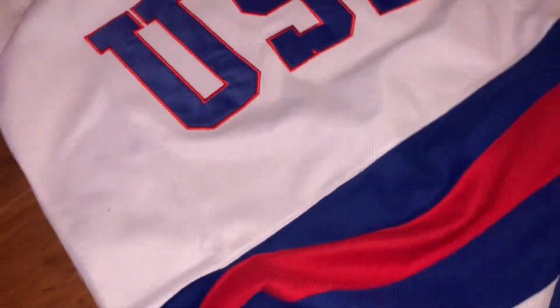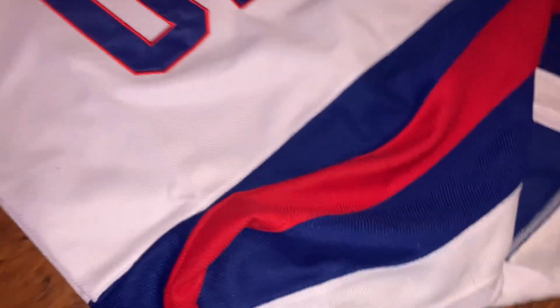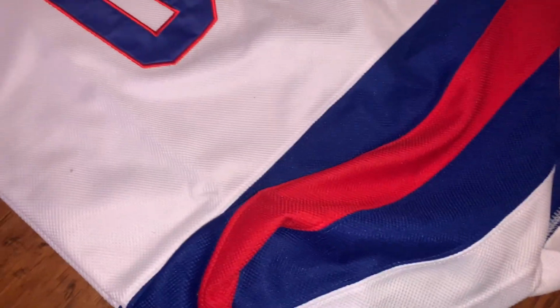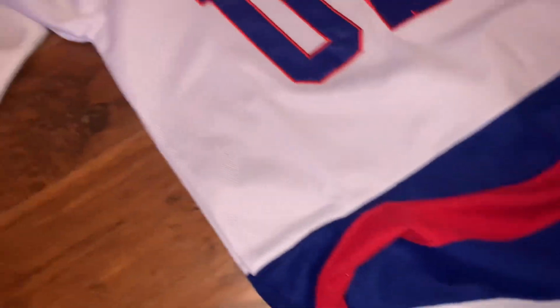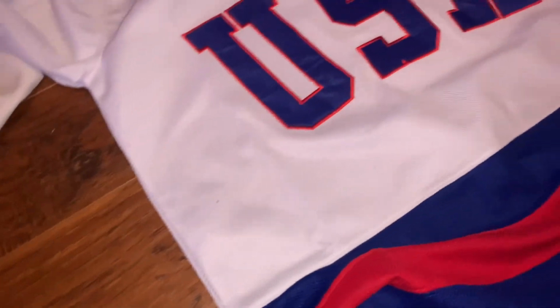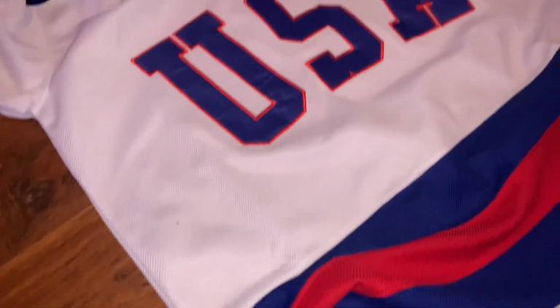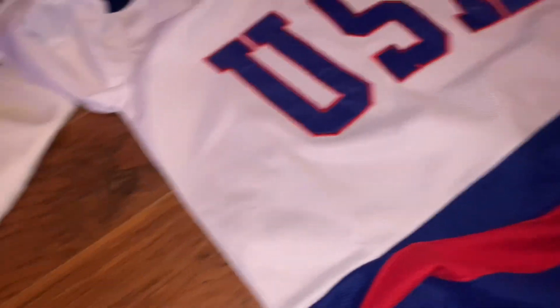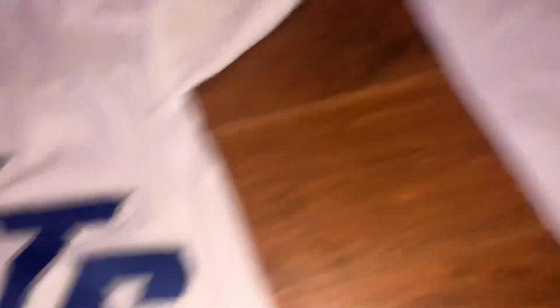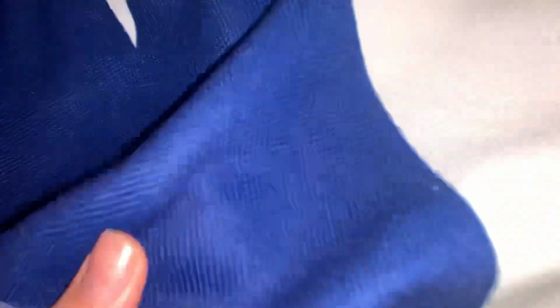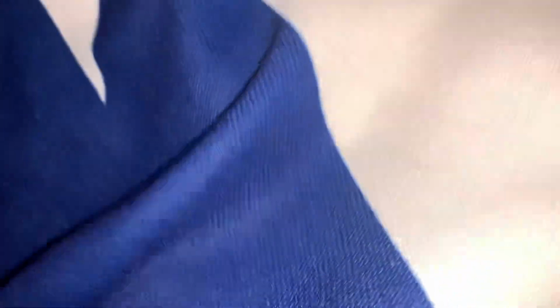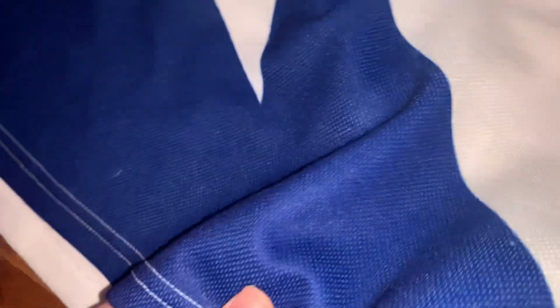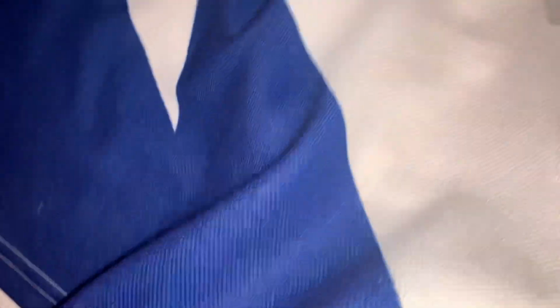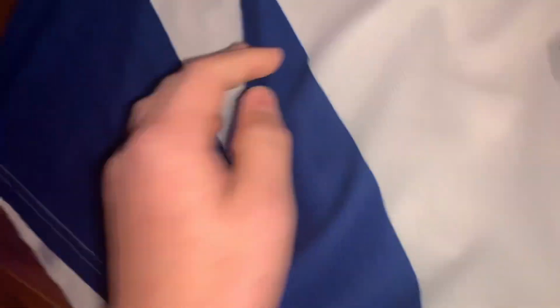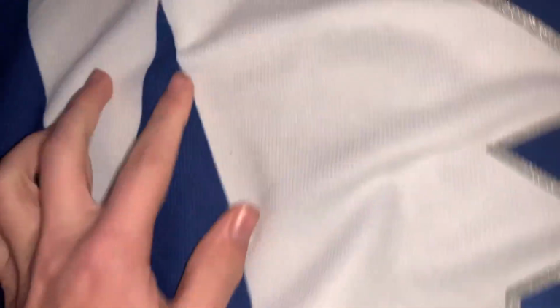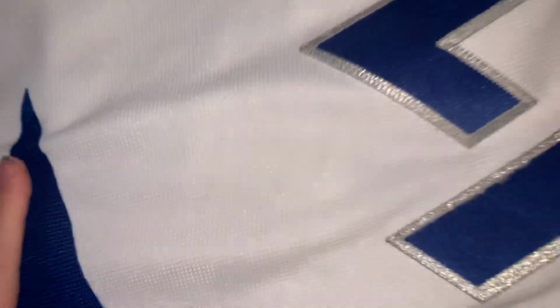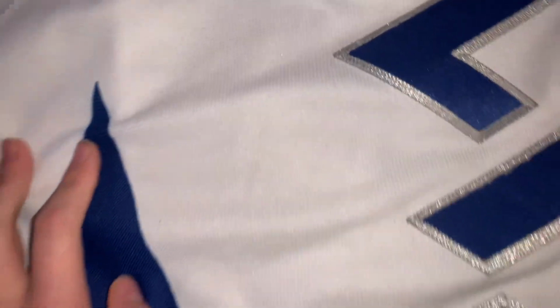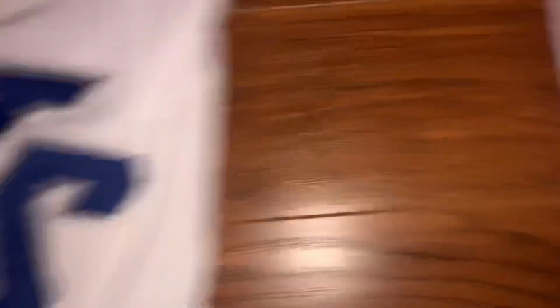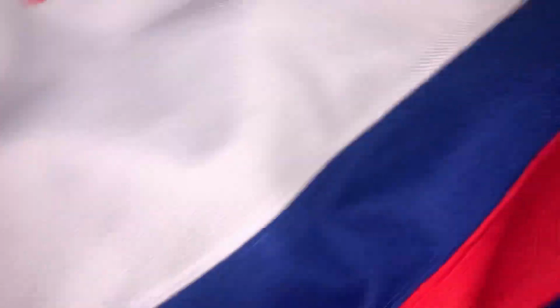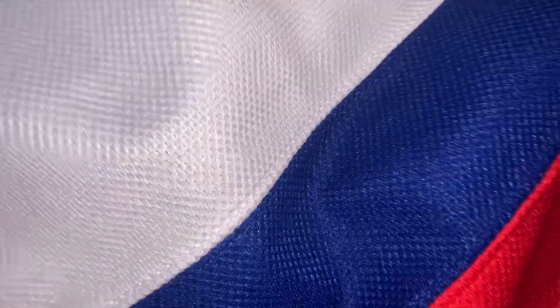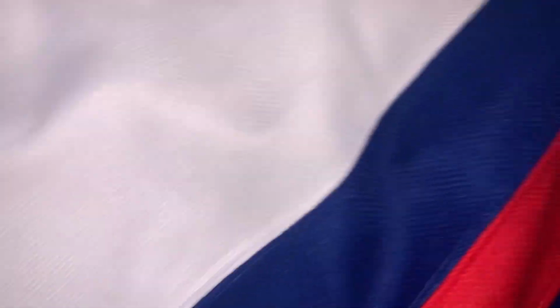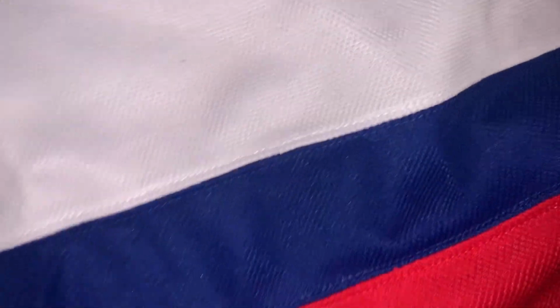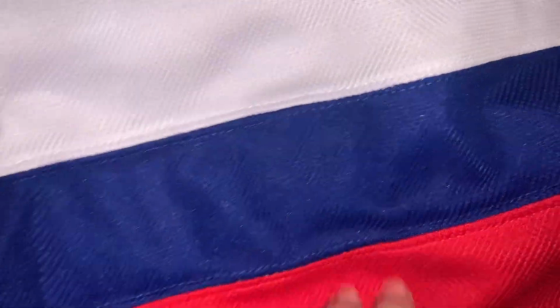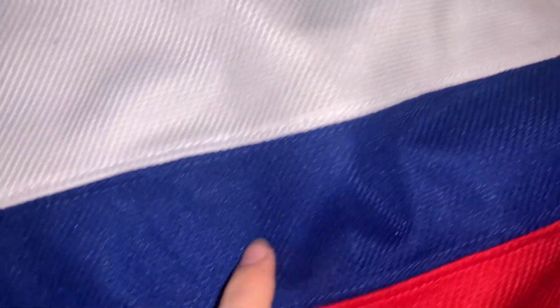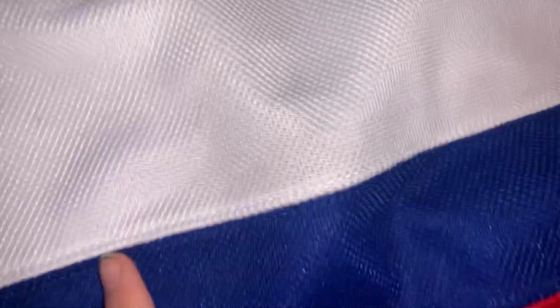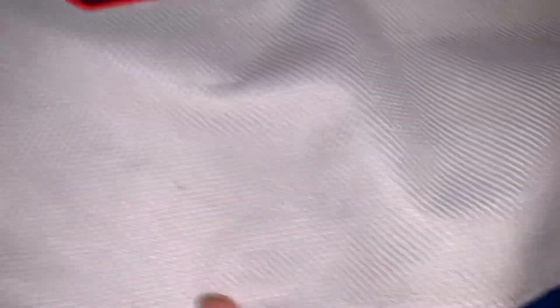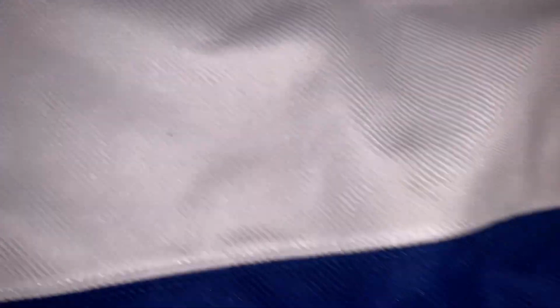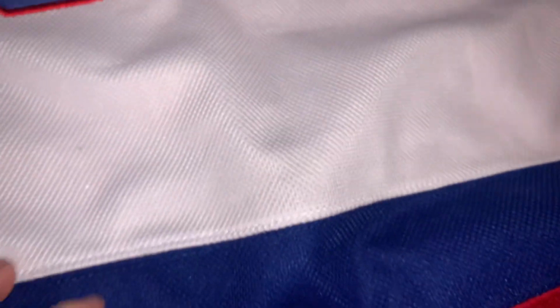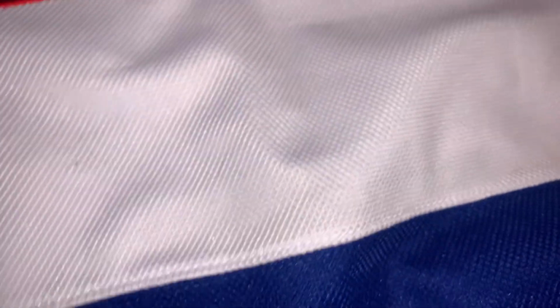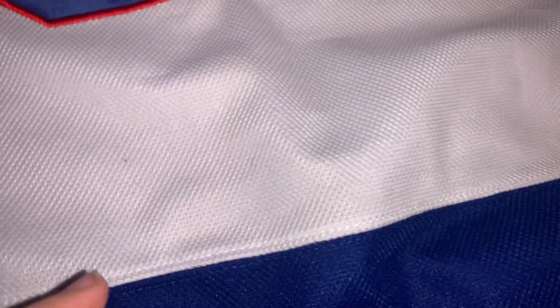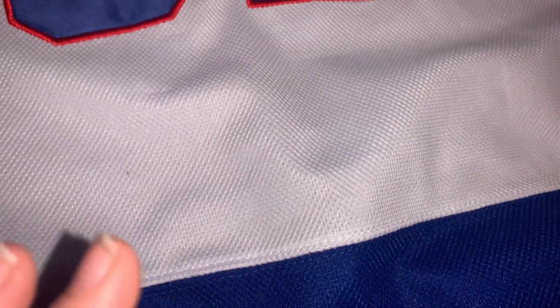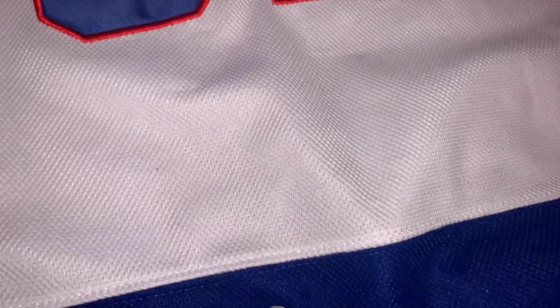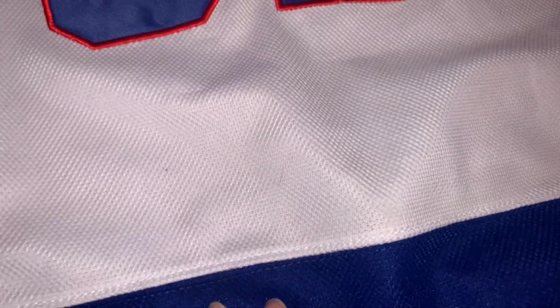Just the design — this is more sublimated onto here, it appears. And the USA jersey is definitely more stitched. So the USA jersey definitely had more time put into it.